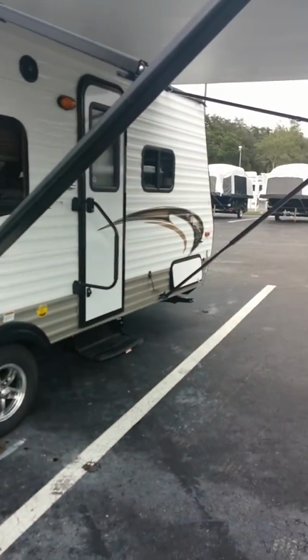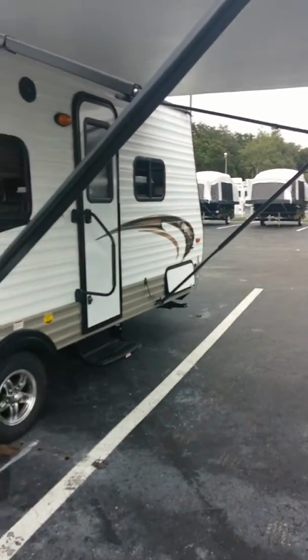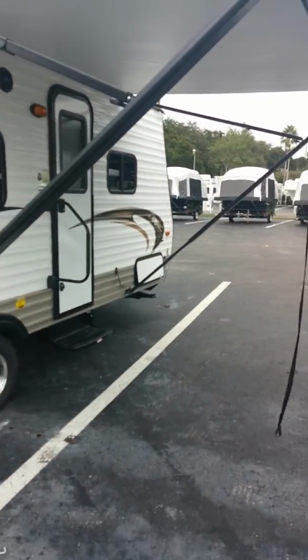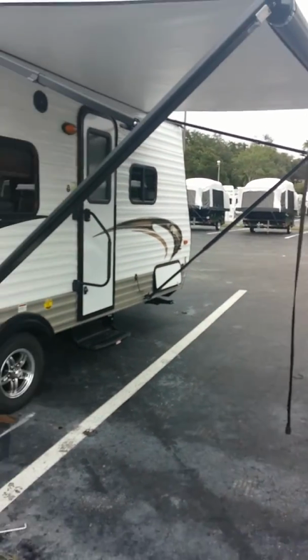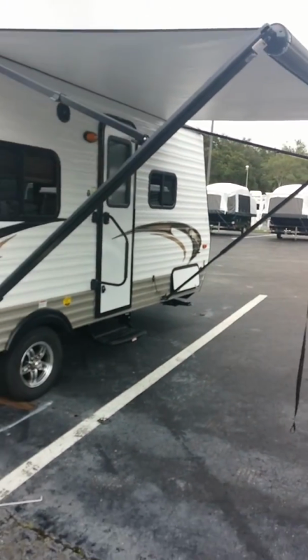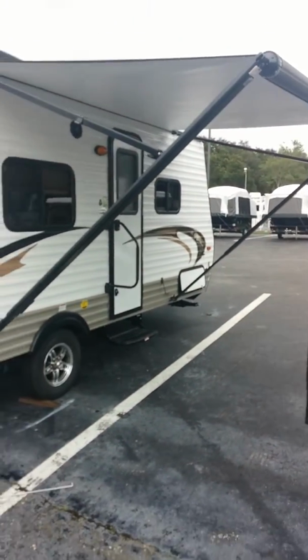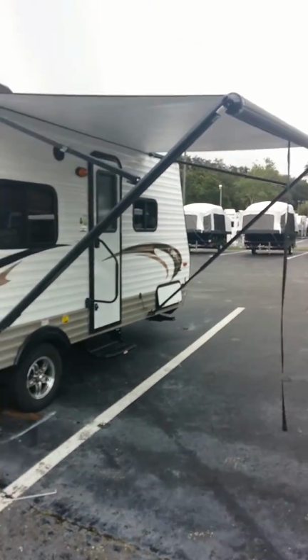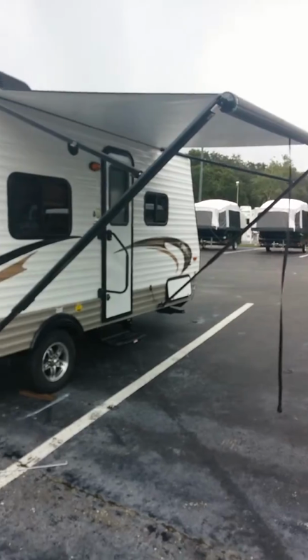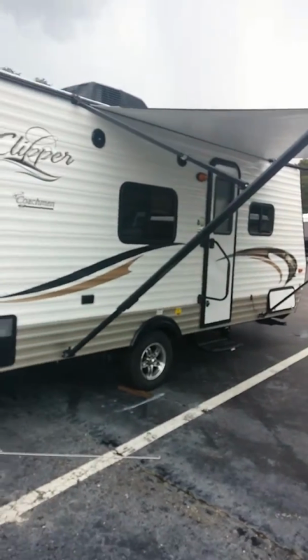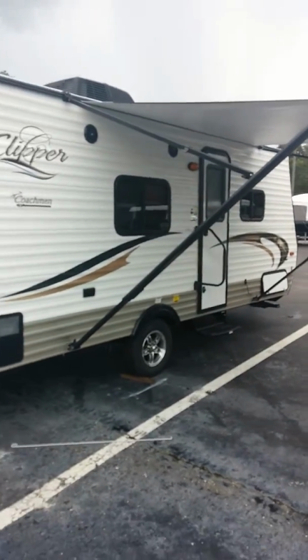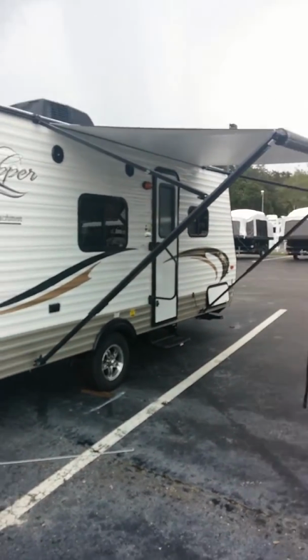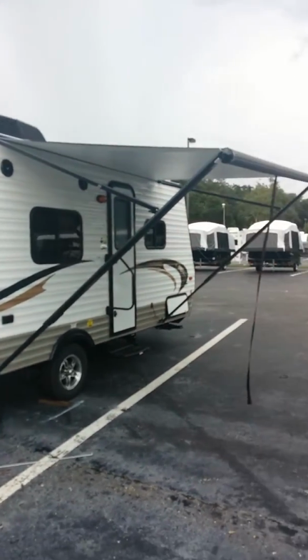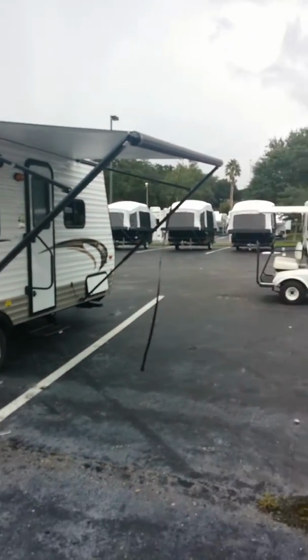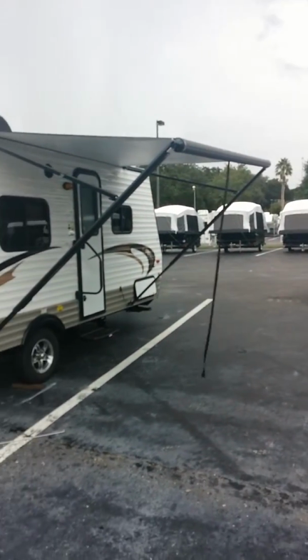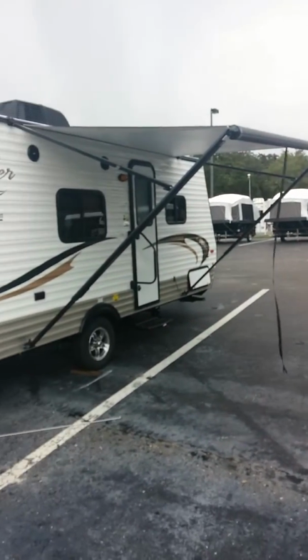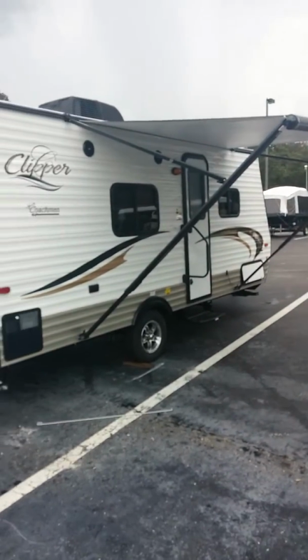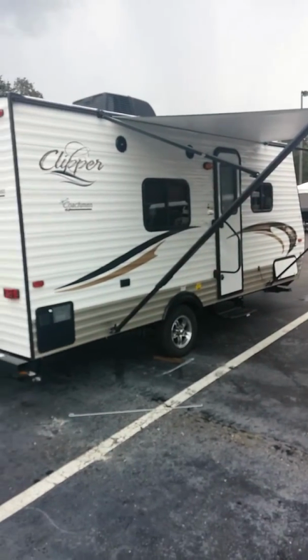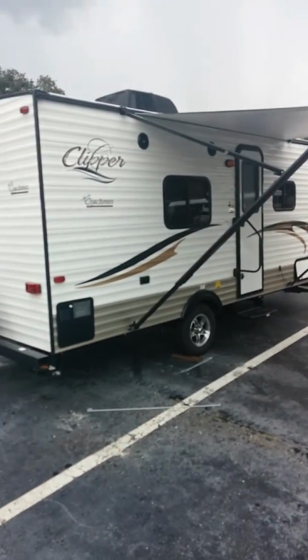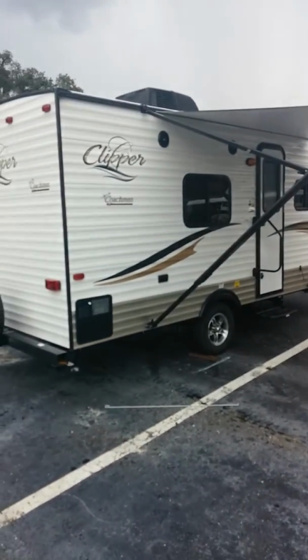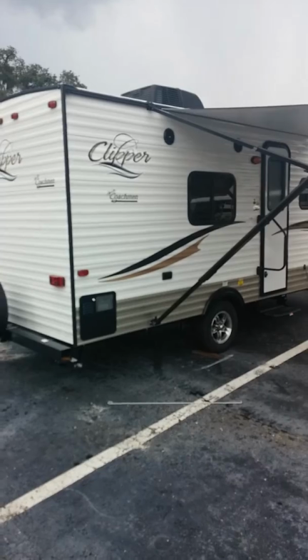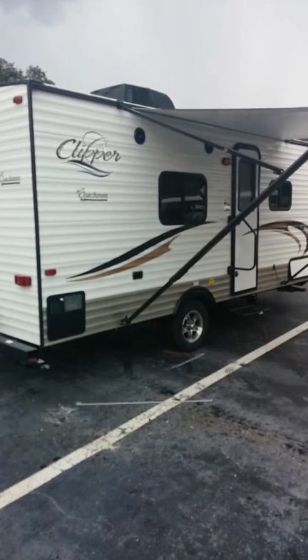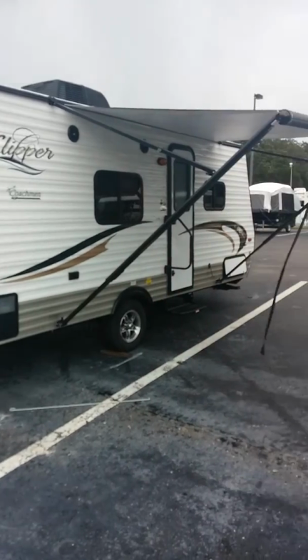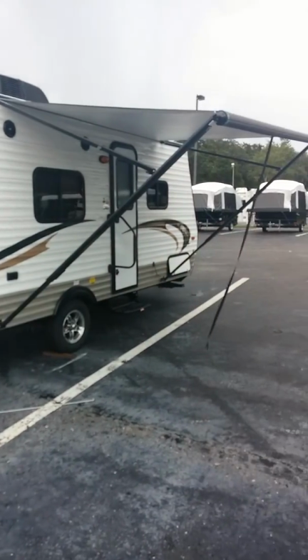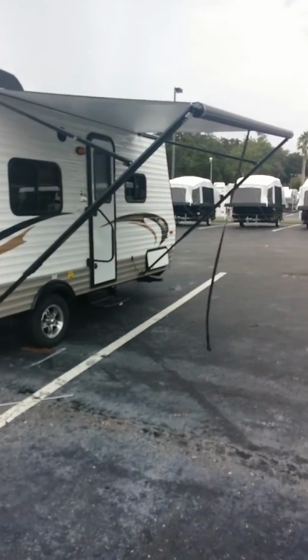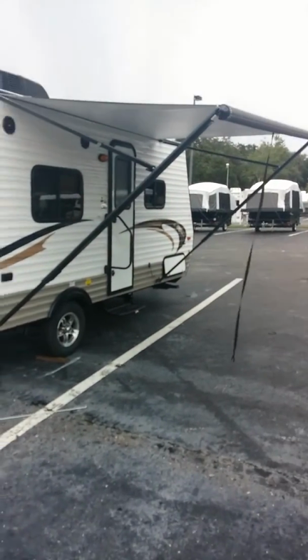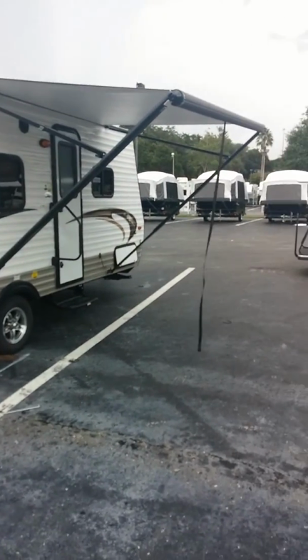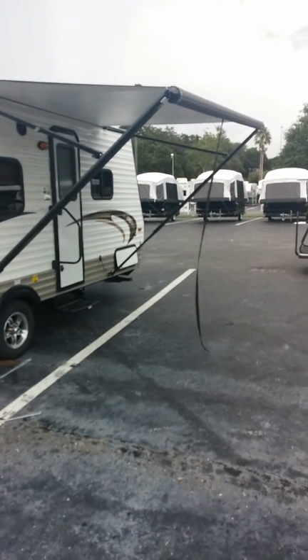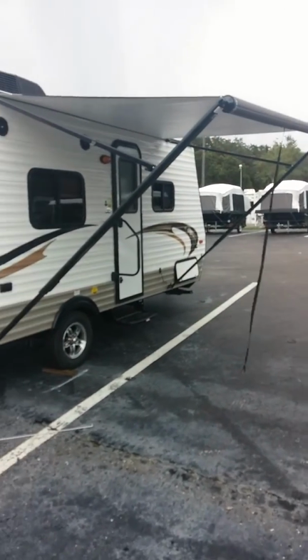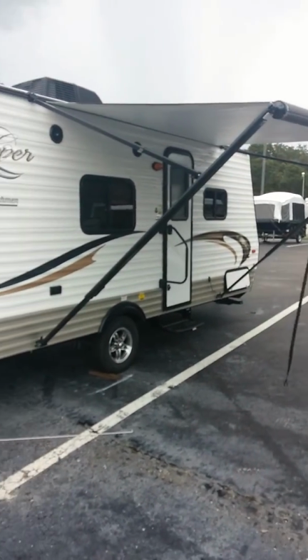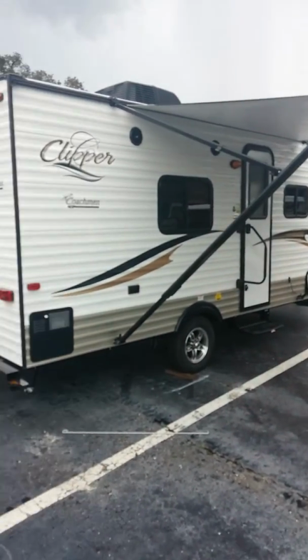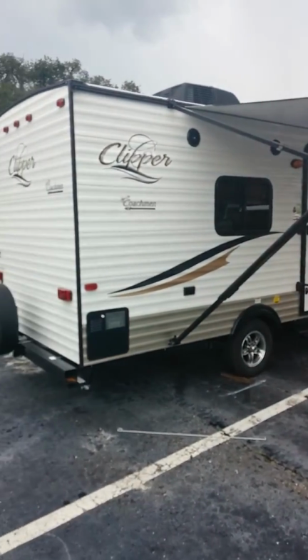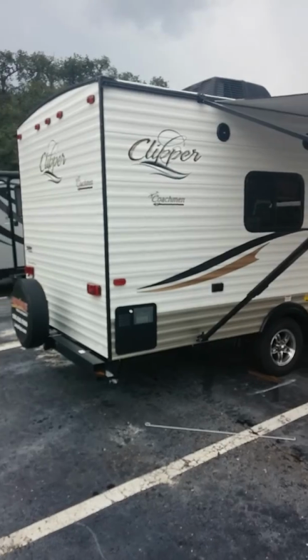As you can see I have extended — it's not all the way out — but you can see how large this awning is, to really extend your camping pleasures and joys. Next we'll have the interior of the coach. We'll see you next week.